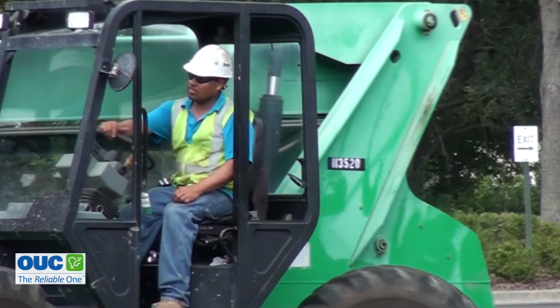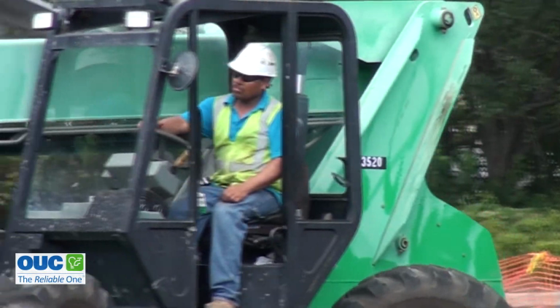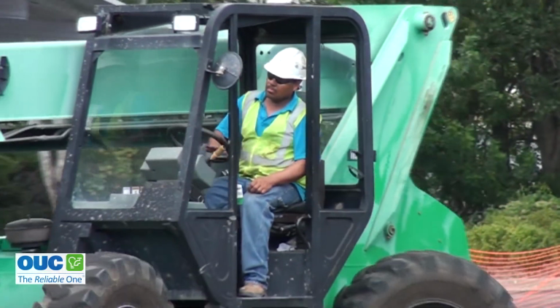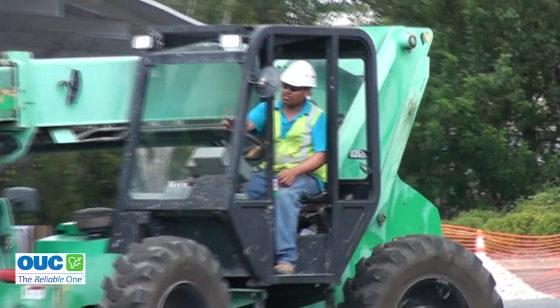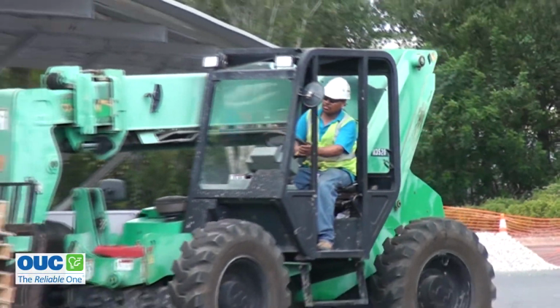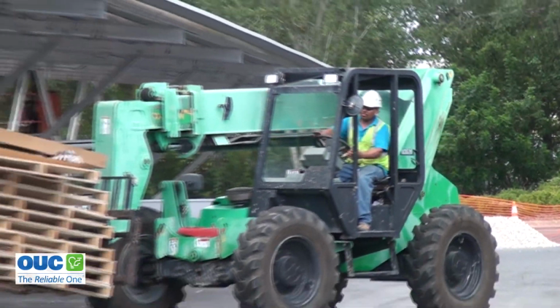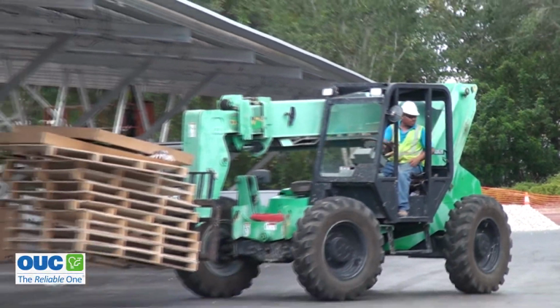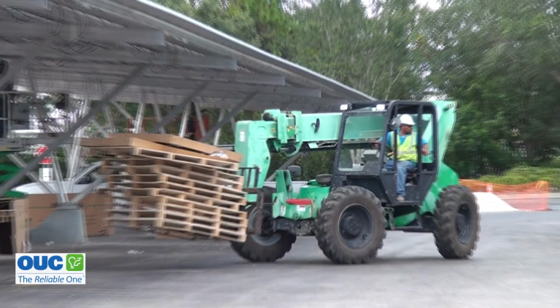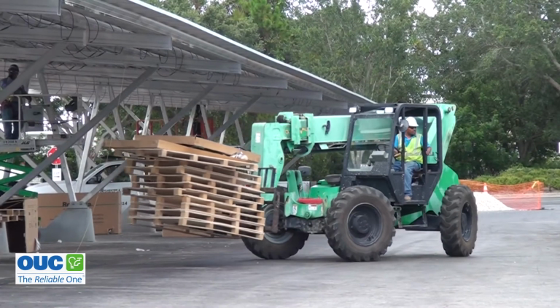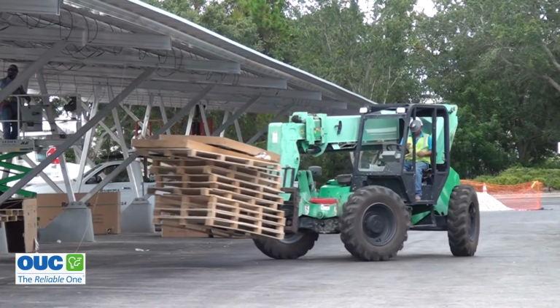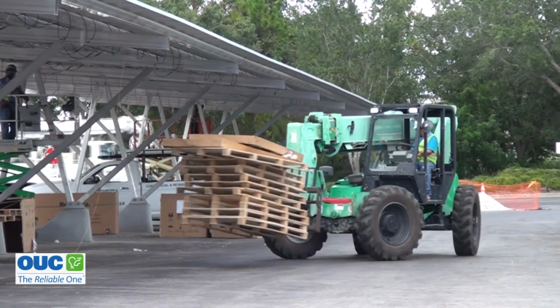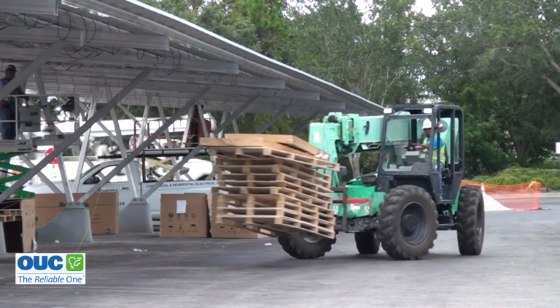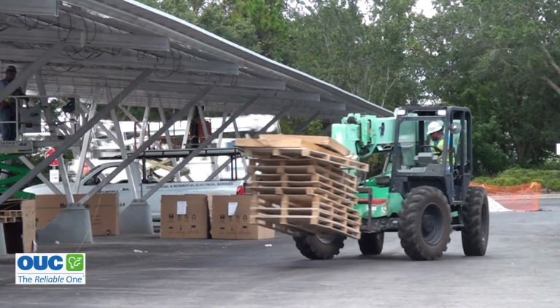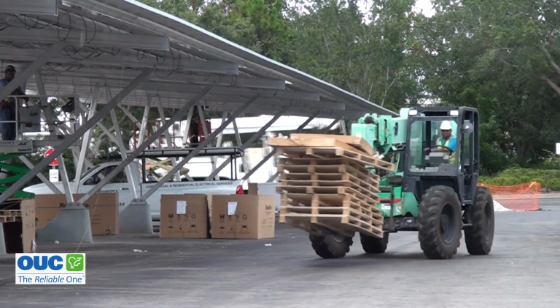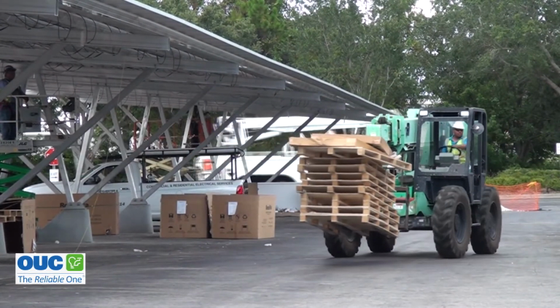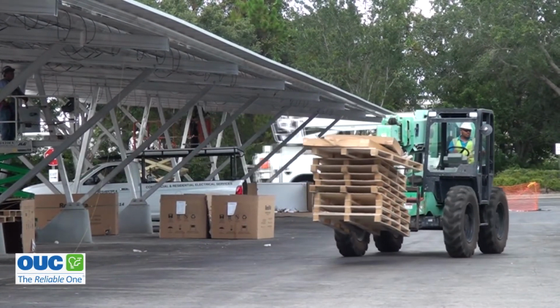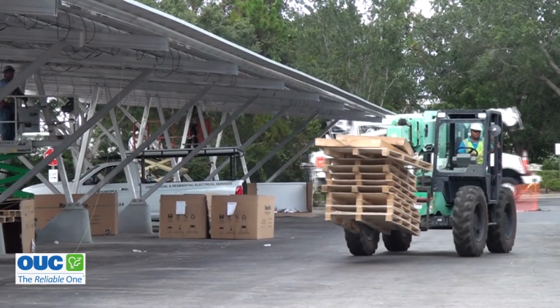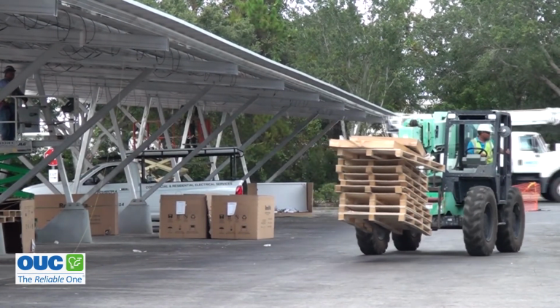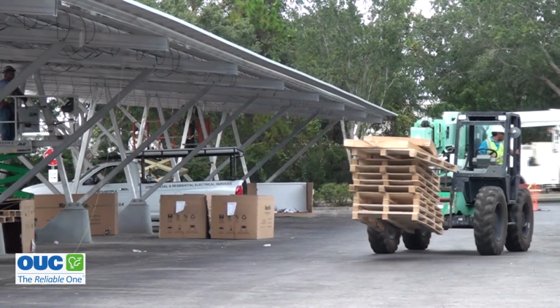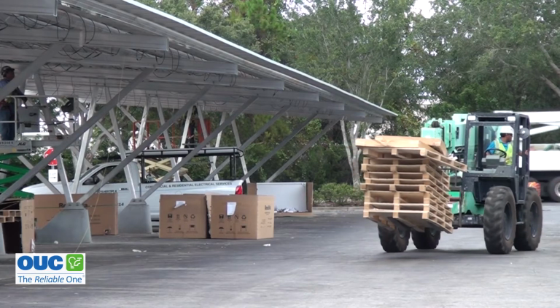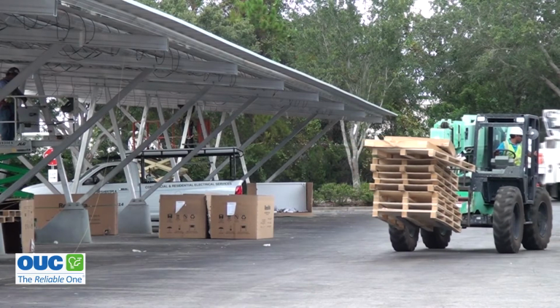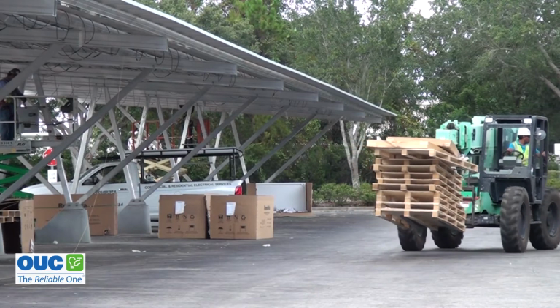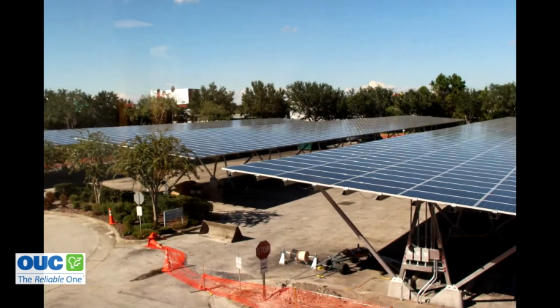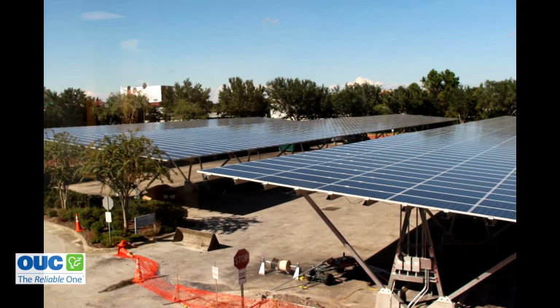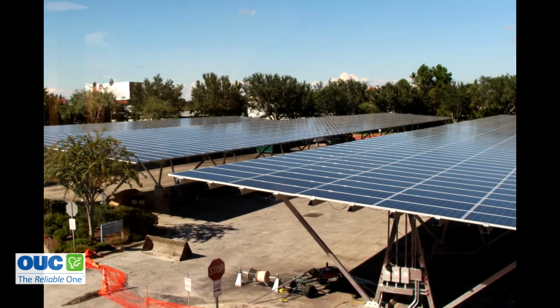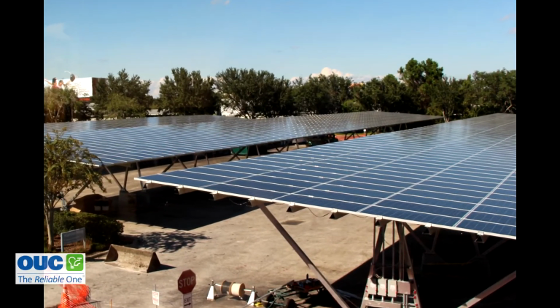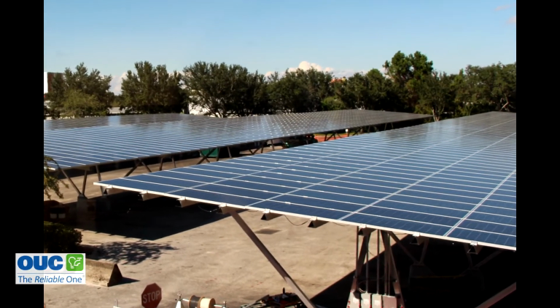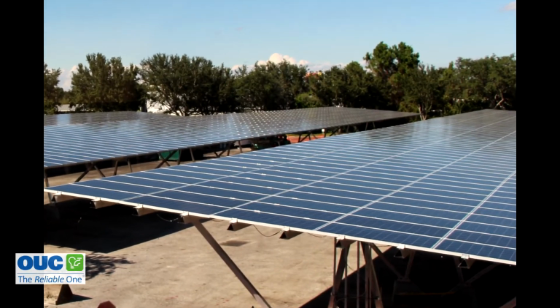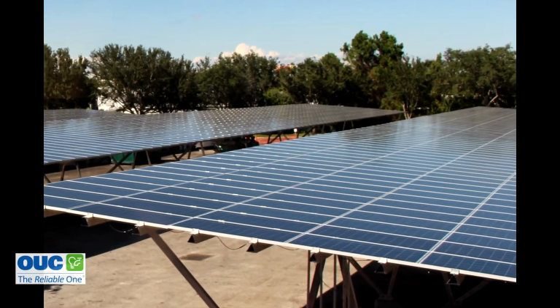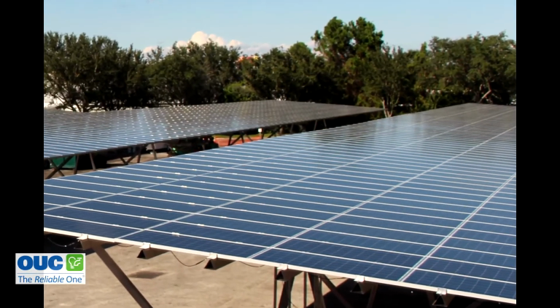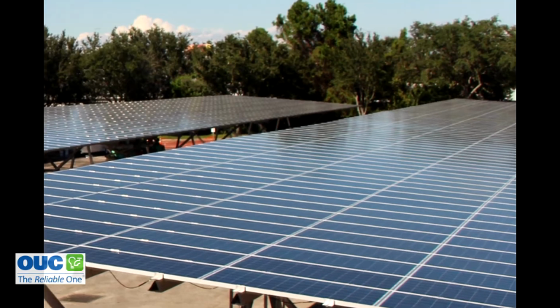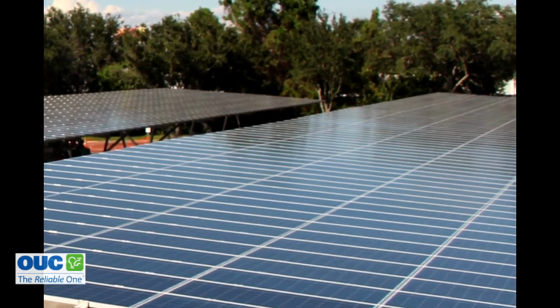Inside this construction zone, atop 151 parking spaces, the lot has now transformed into a large new solar system owned by ESA Renewables. The power is sold risk-free to OUC through a power purchase agreement.